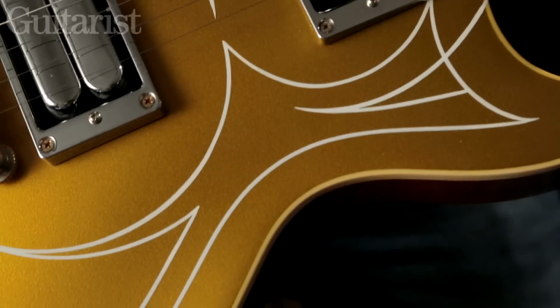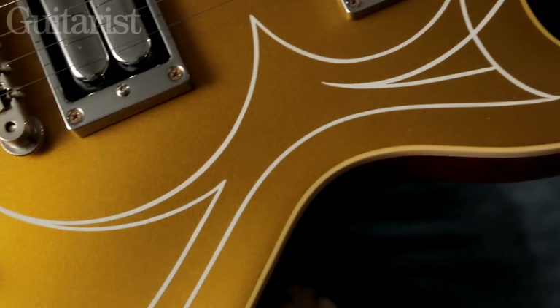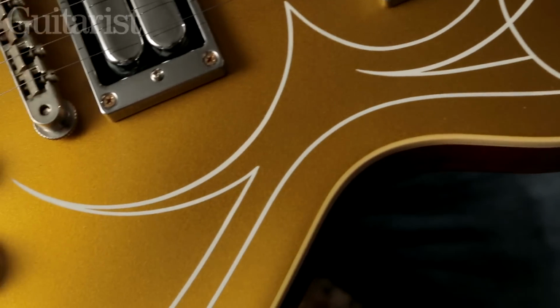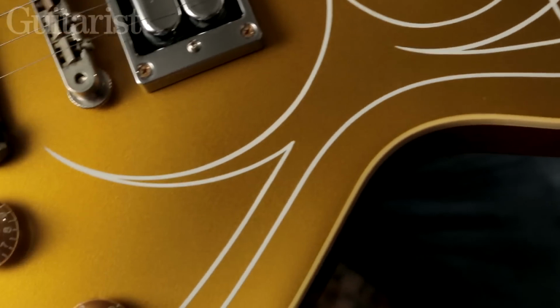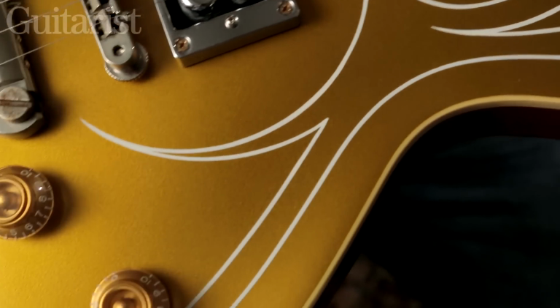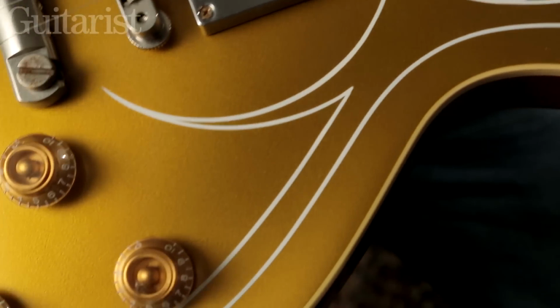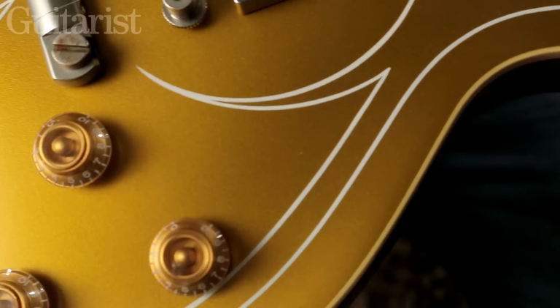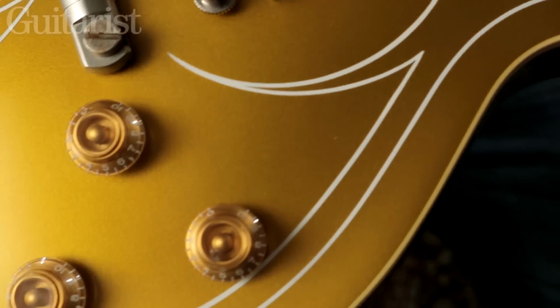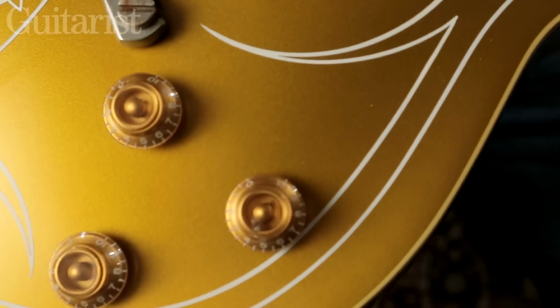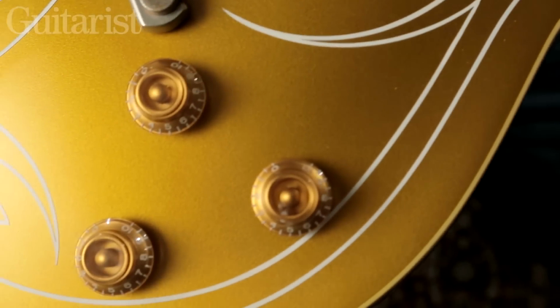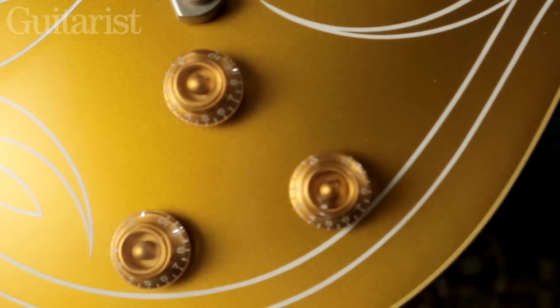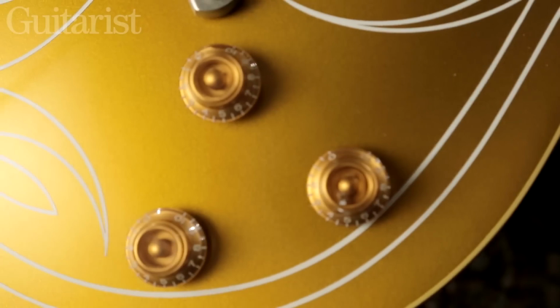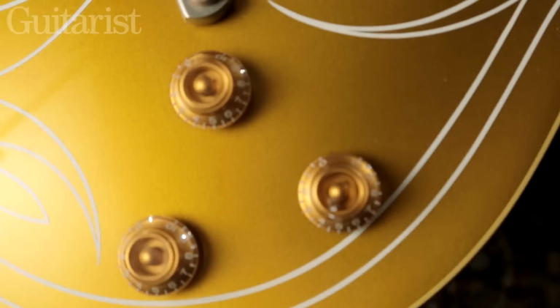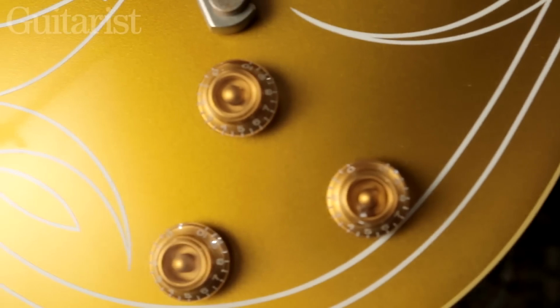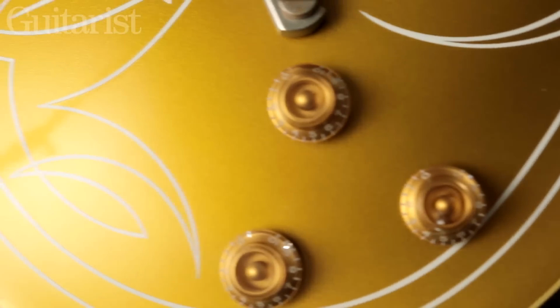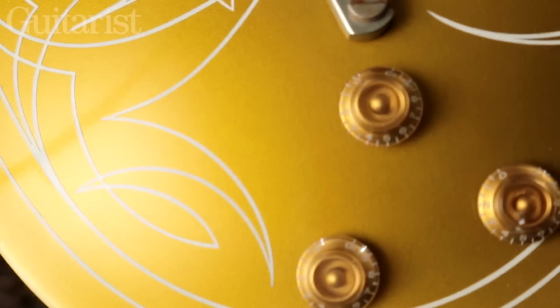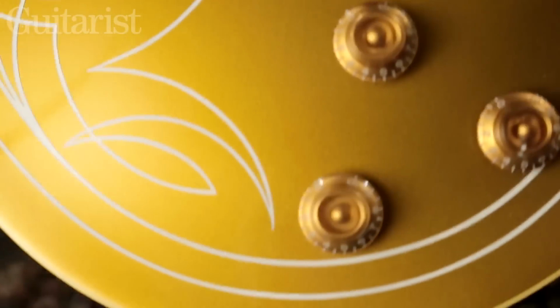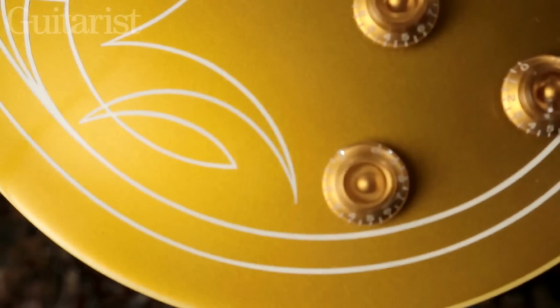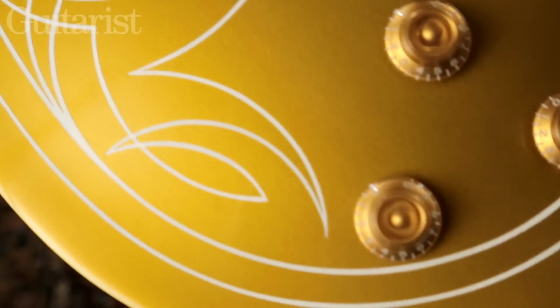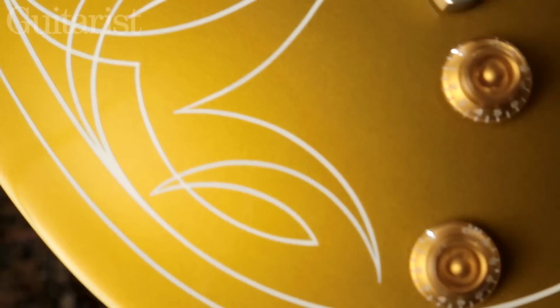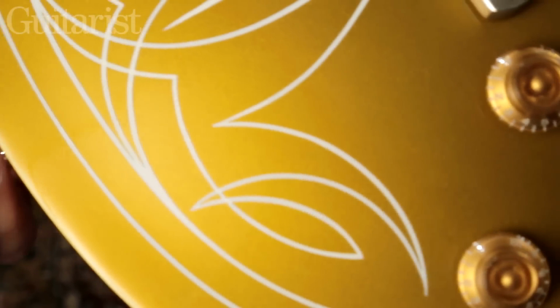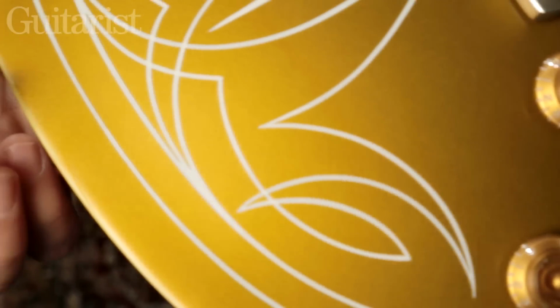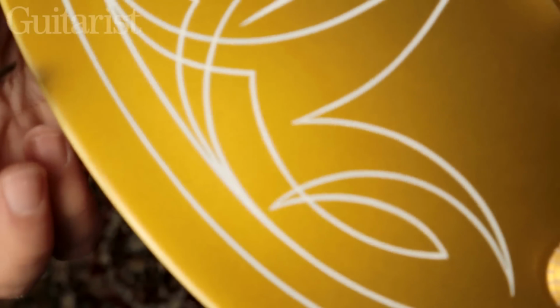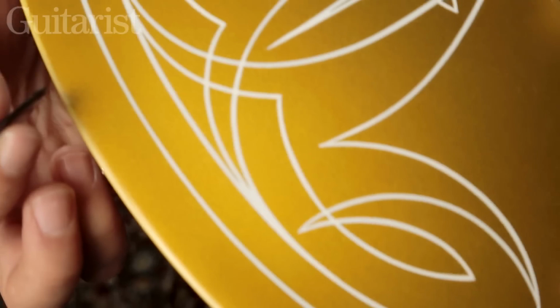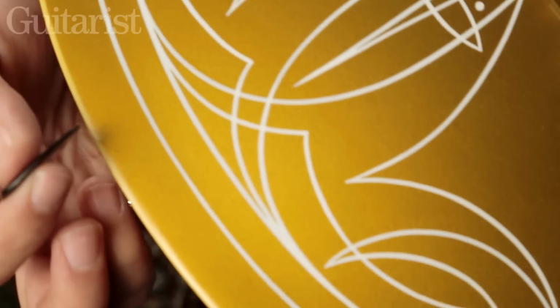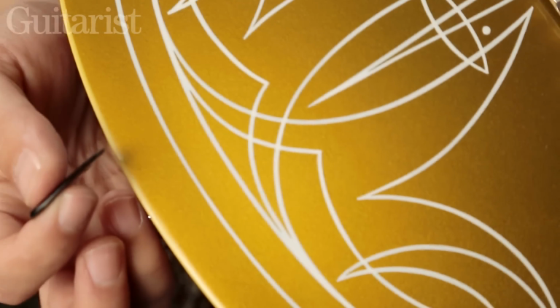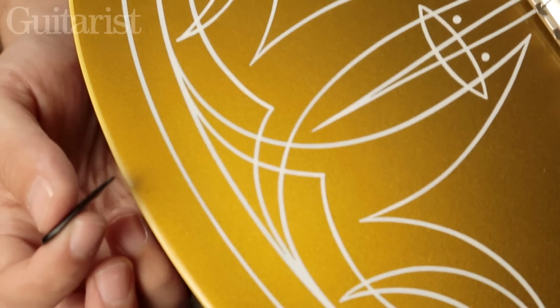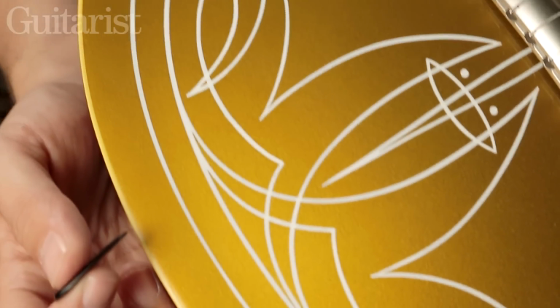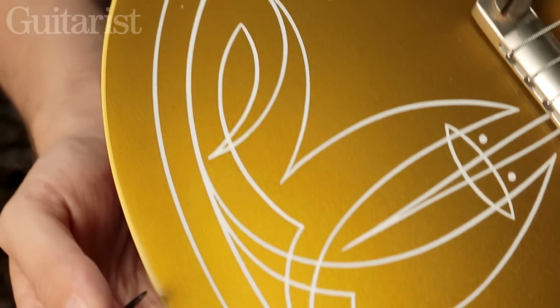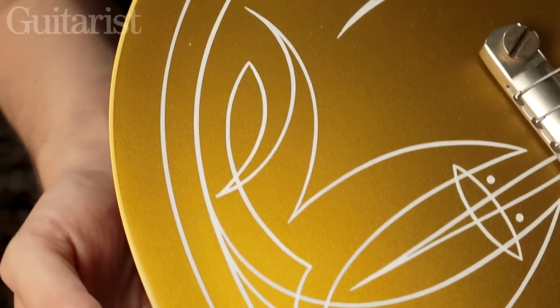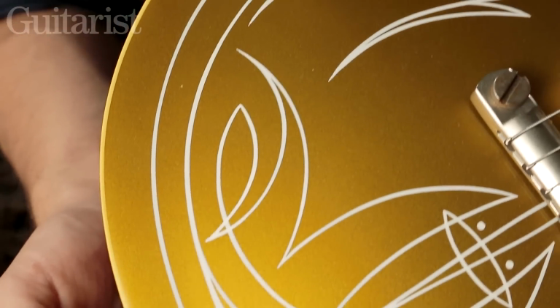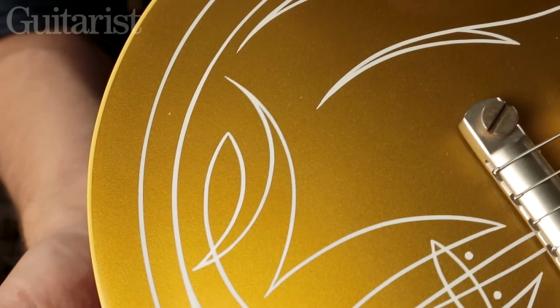There are two volume controls and one master tone control, meaning you can get every shade of grey between neck pickup full on and no bridge pickup, and the complete opposite. But you can't just switch between them as you would with a normal guitar.